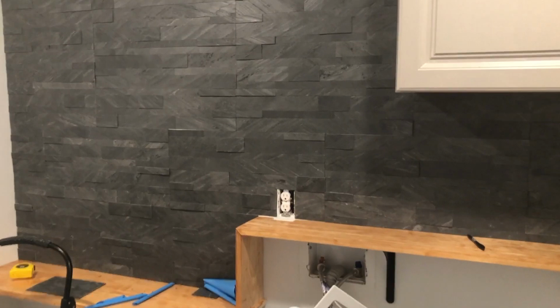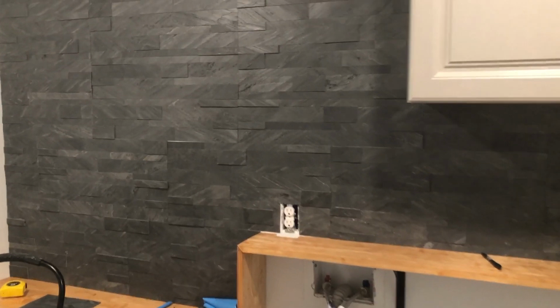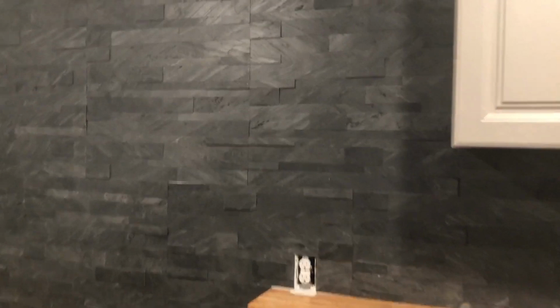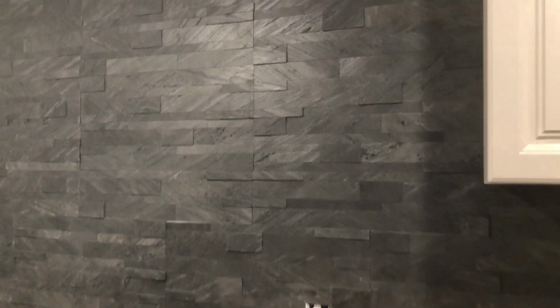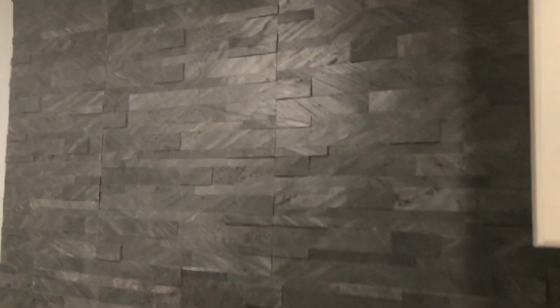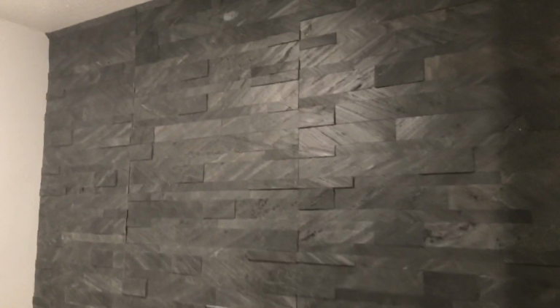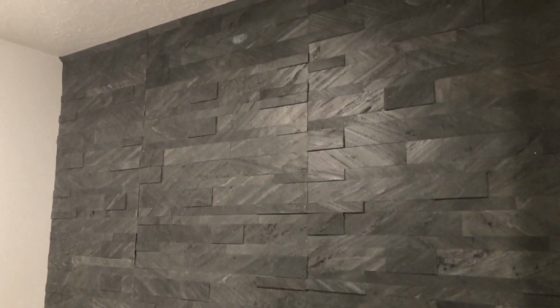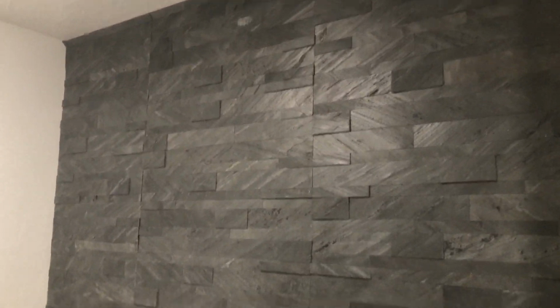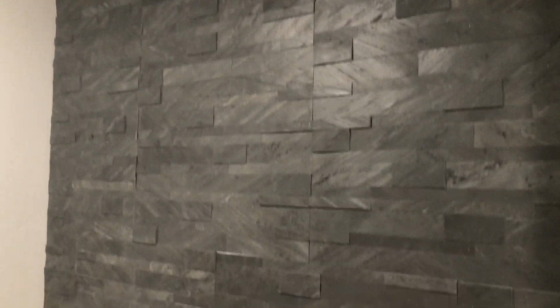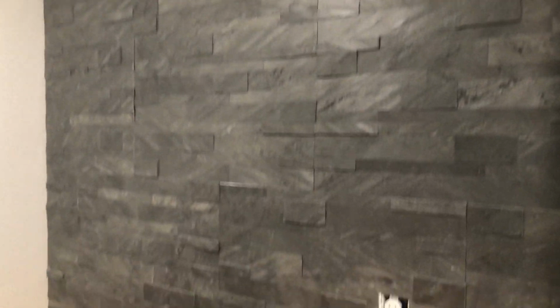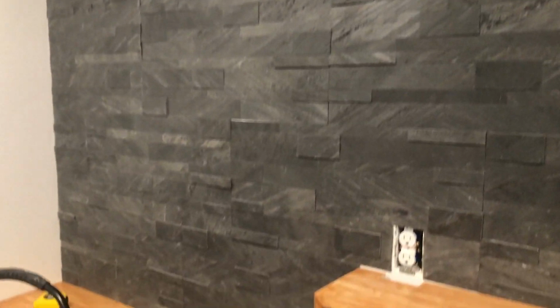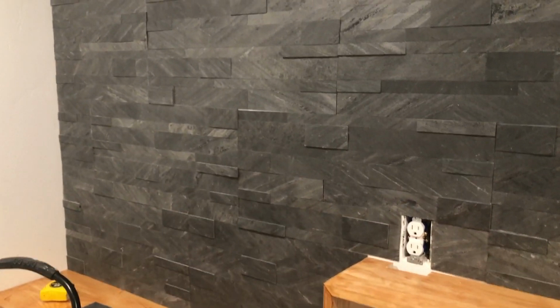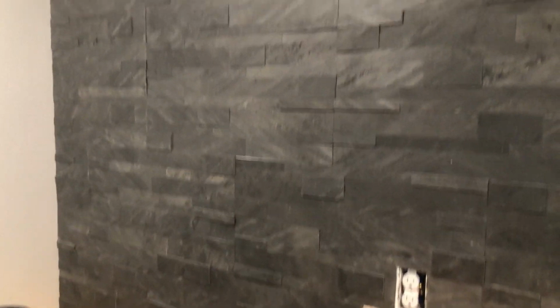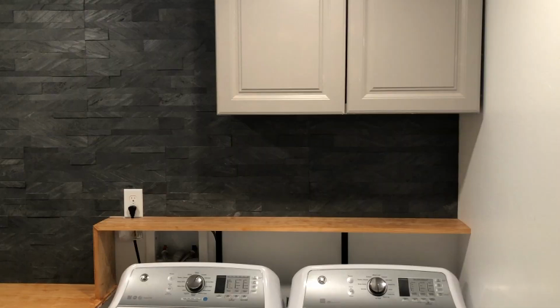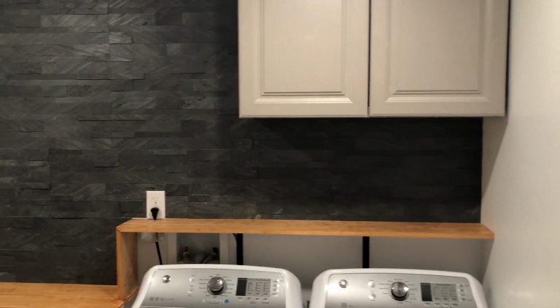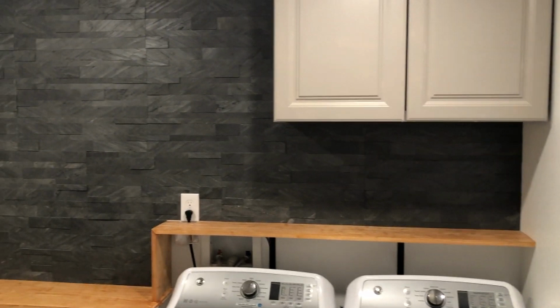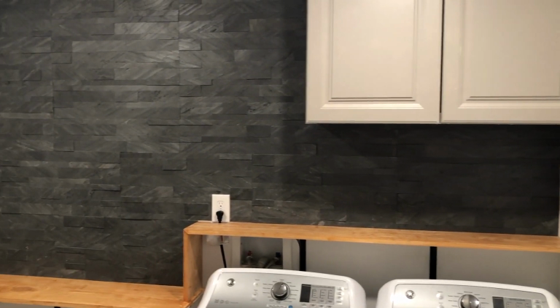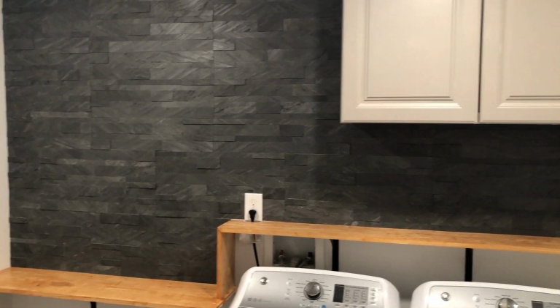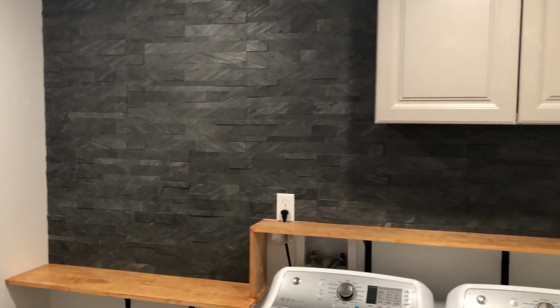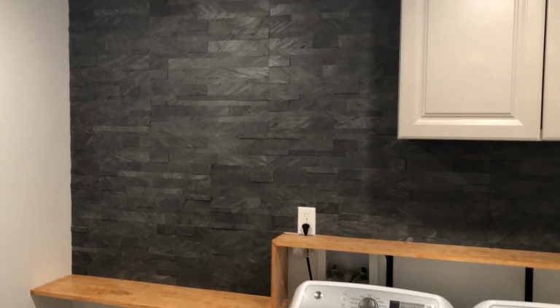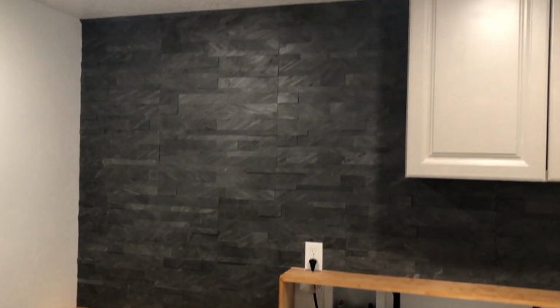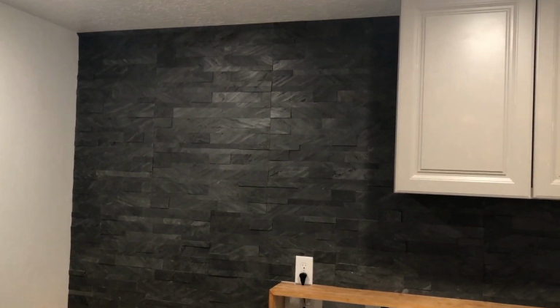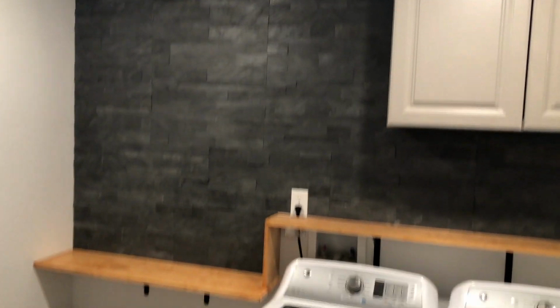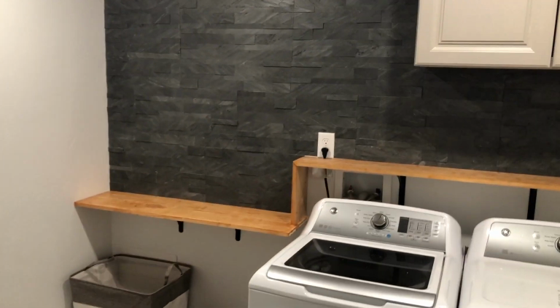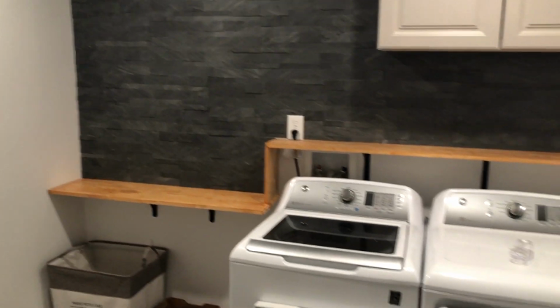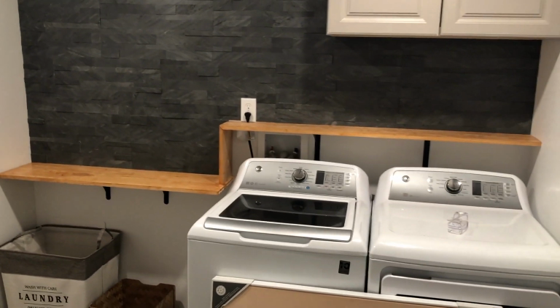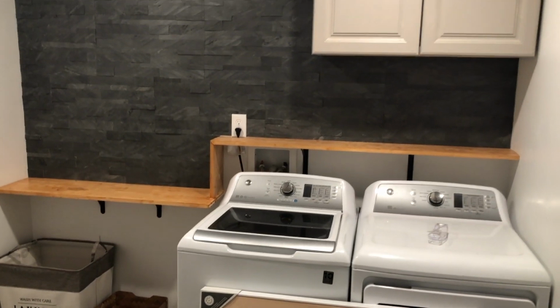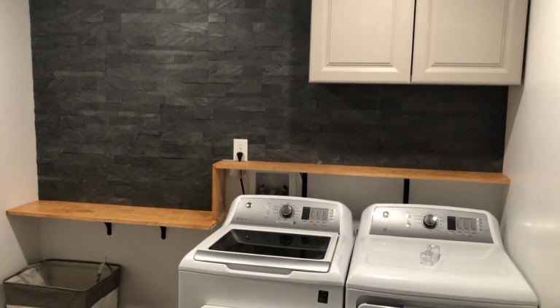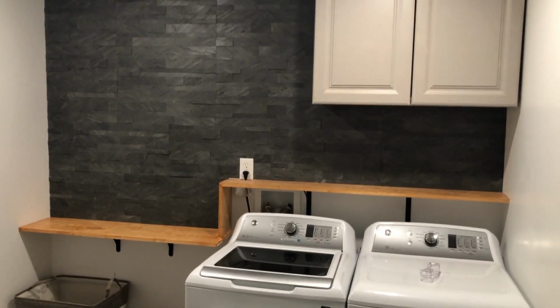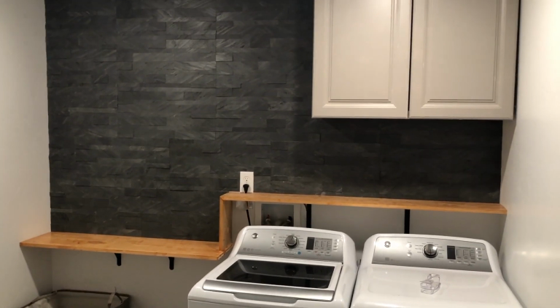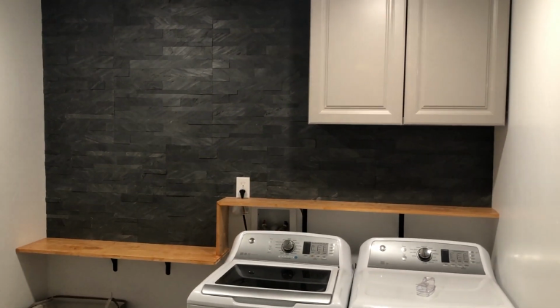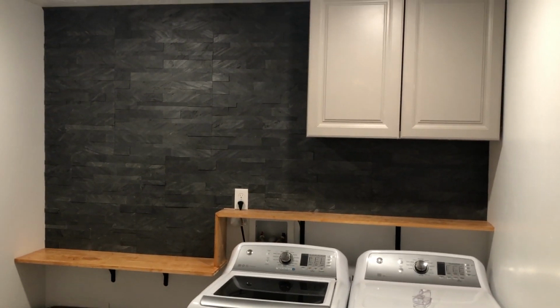And just like that, the wall was done. I love the 3D effect that these tiles have and how easy they were to install. Definitely go check out Tic Tac Tiles if you haven't already — I'll leave a link to the exact tile I got in the description down below. Last thing to do was to decorate and put the final touches on.